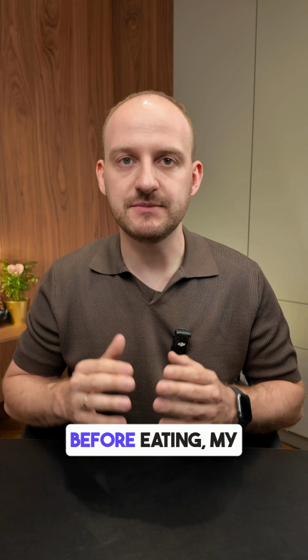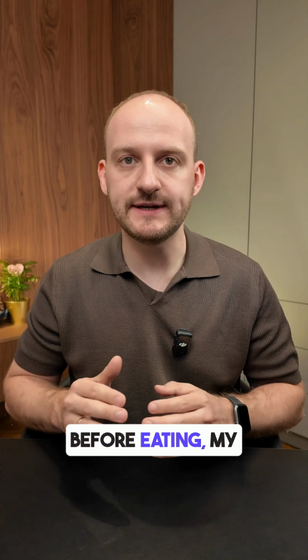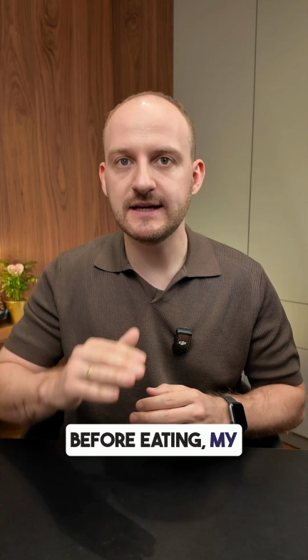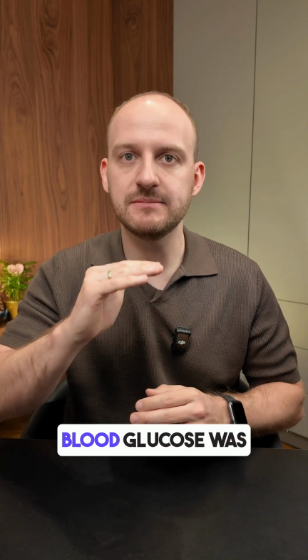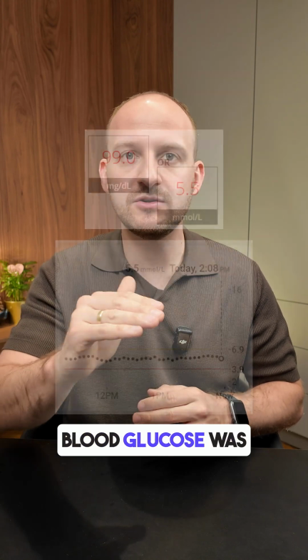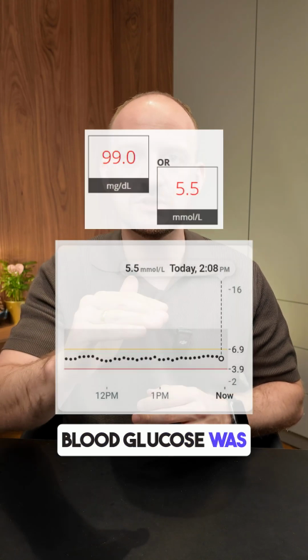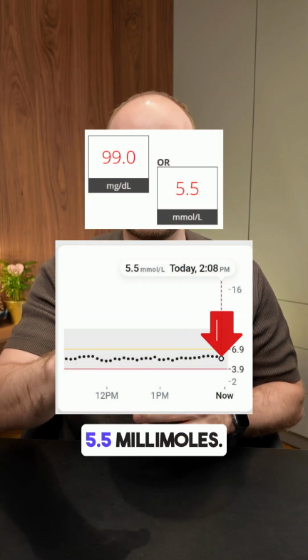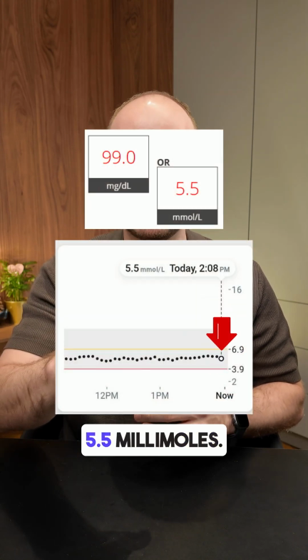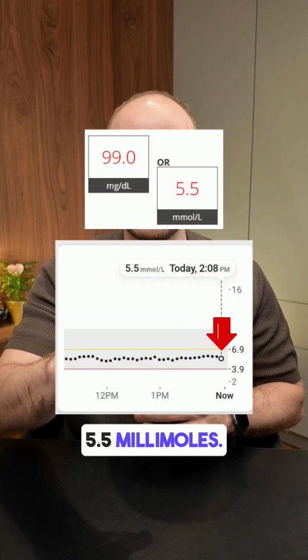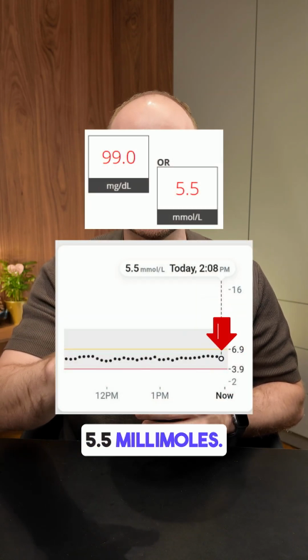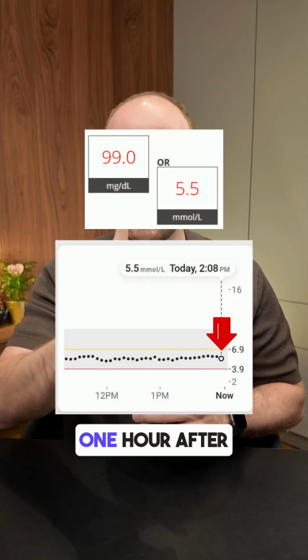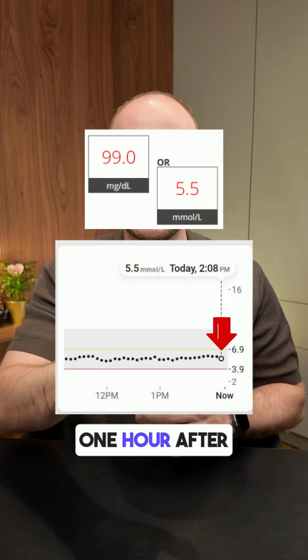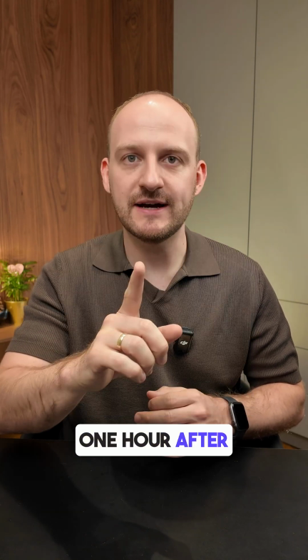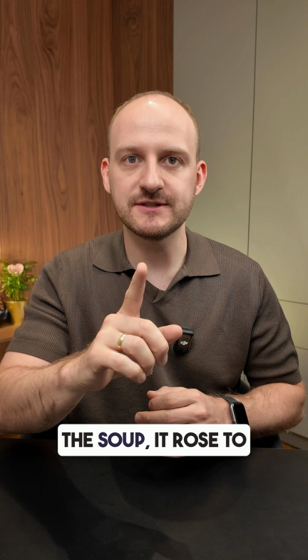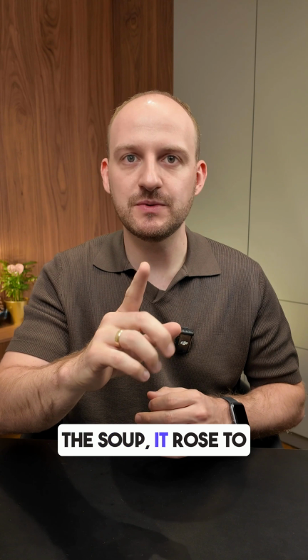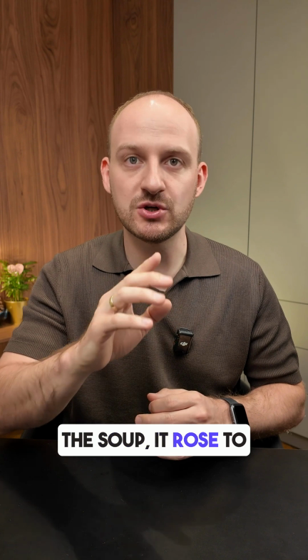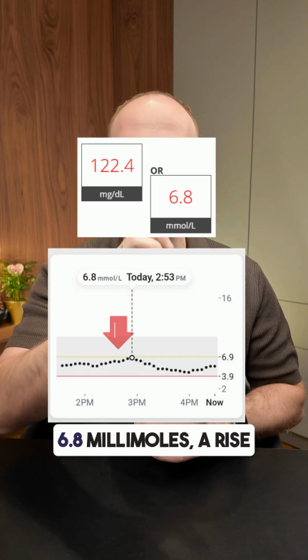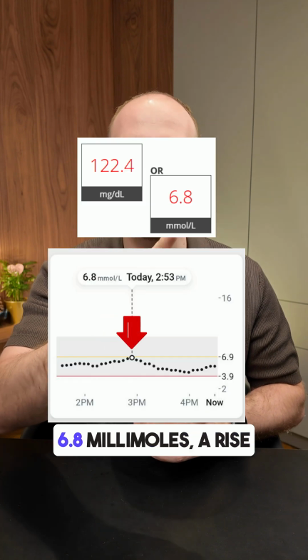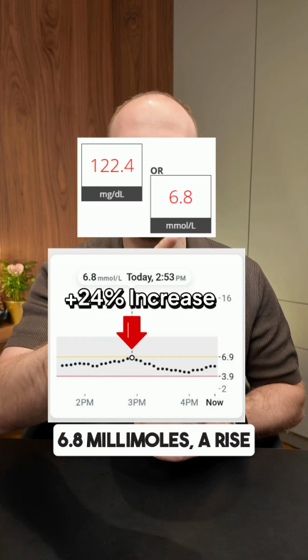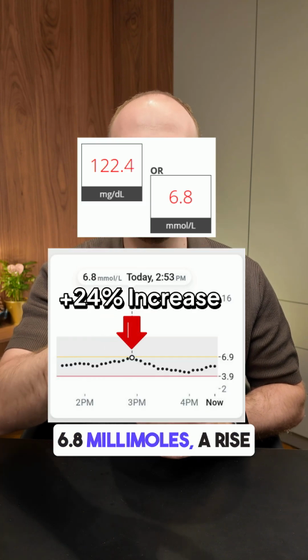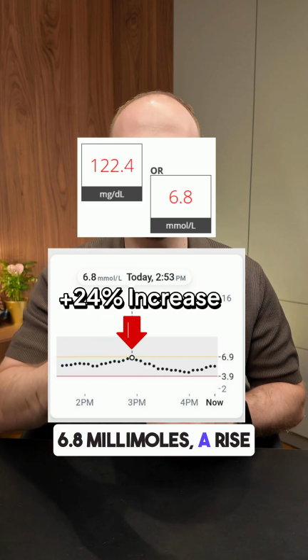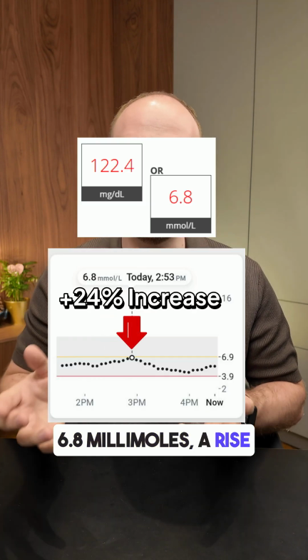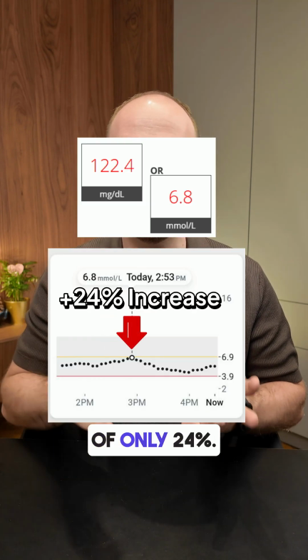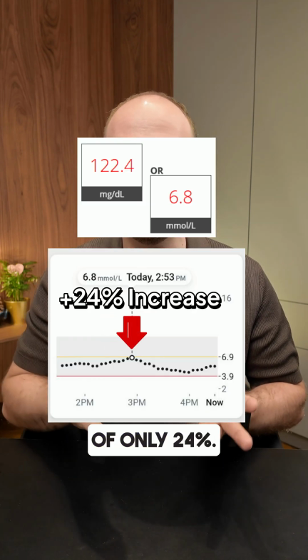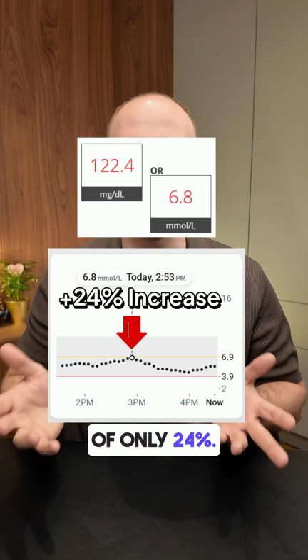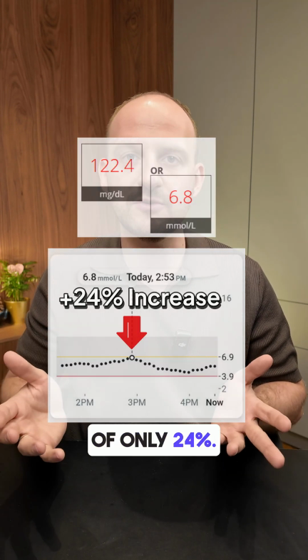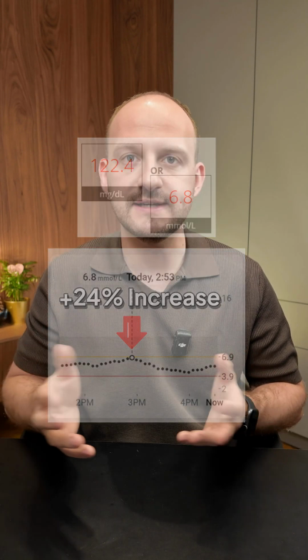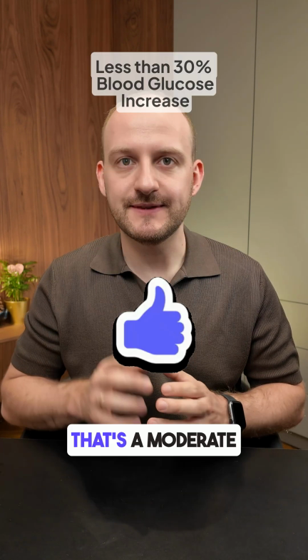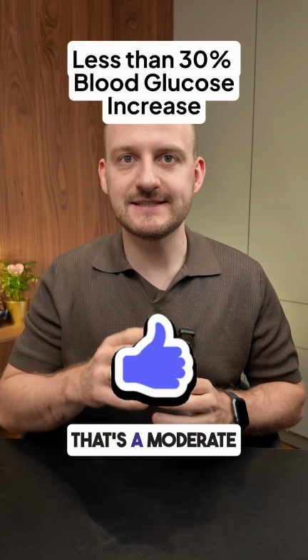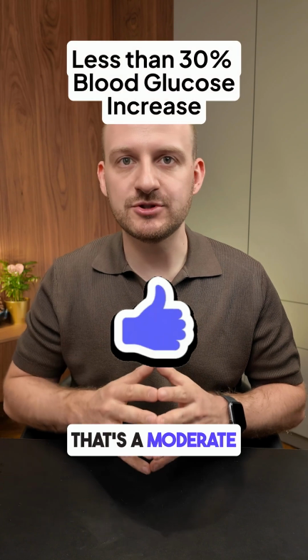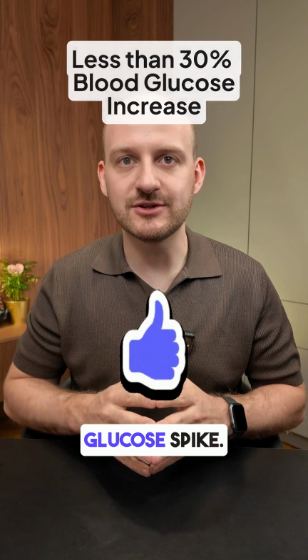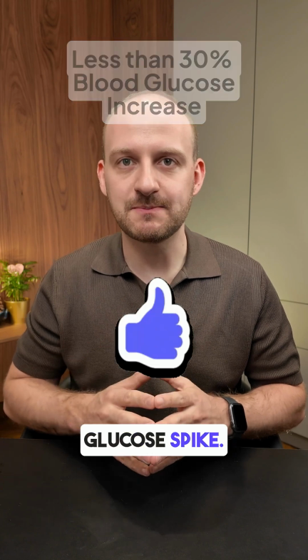Before eating, my blood glucose was 5.5 millimoles. One hour after the soup, it rose to 6.8 millimoles — a rise of only 24%. That's a moderate glucose spike.